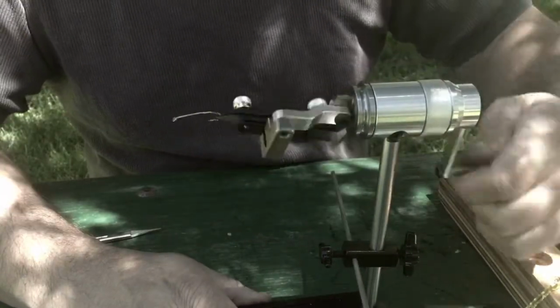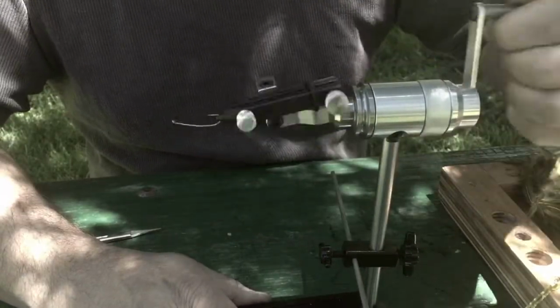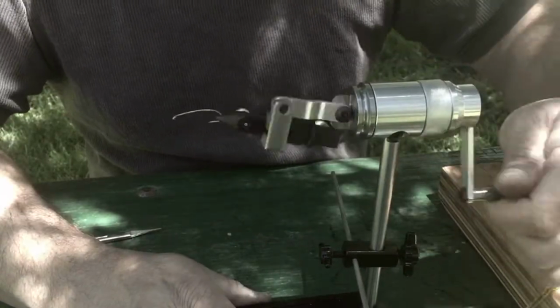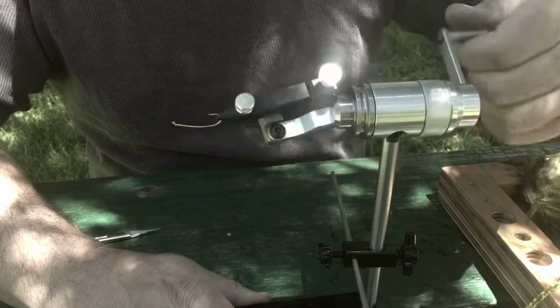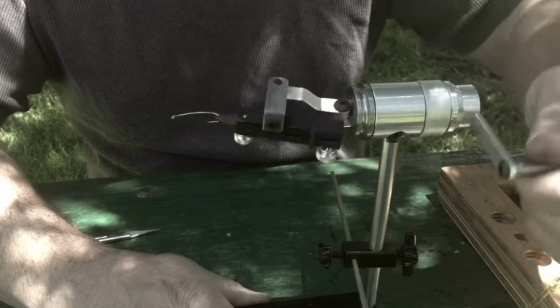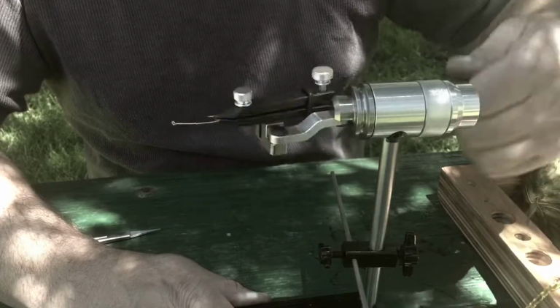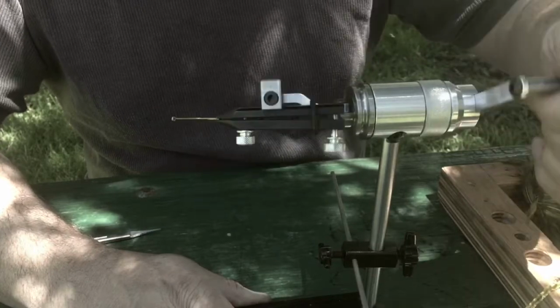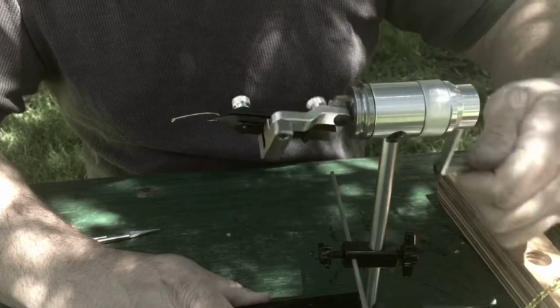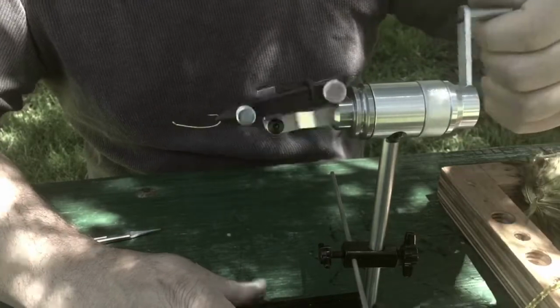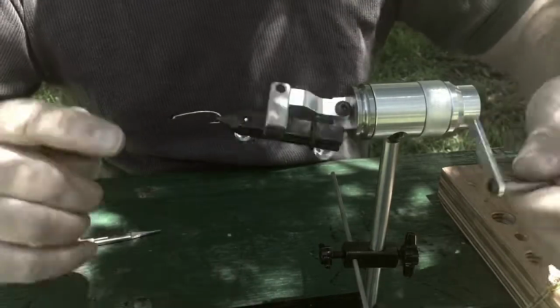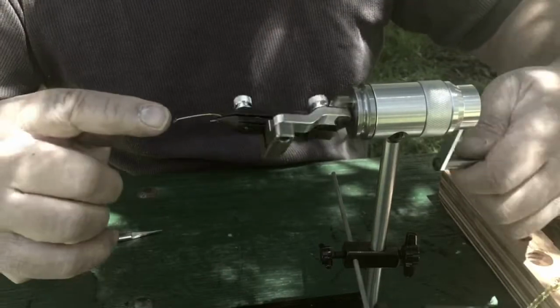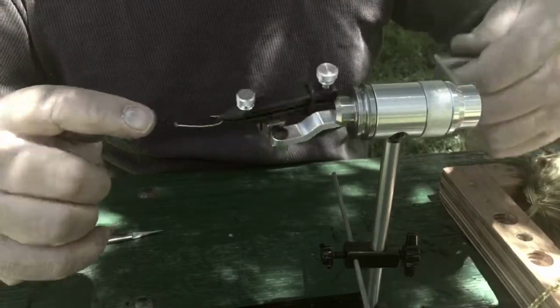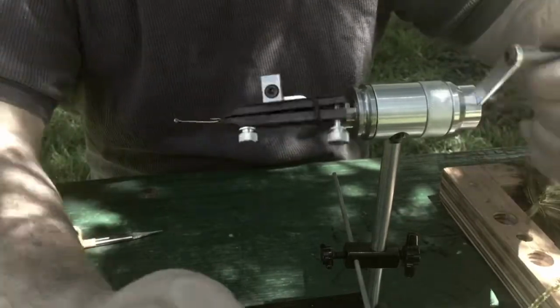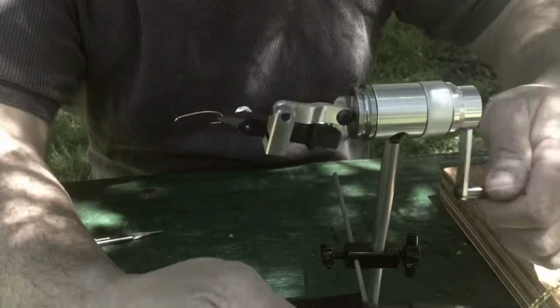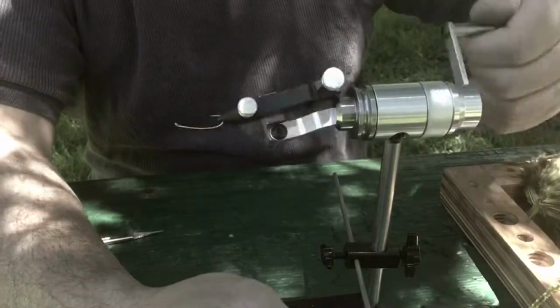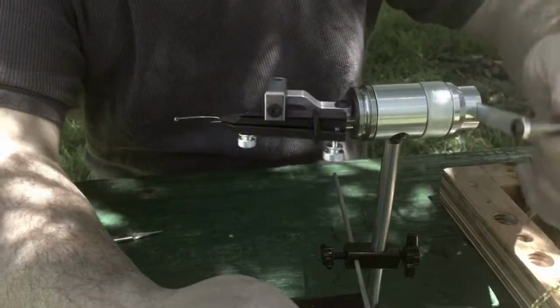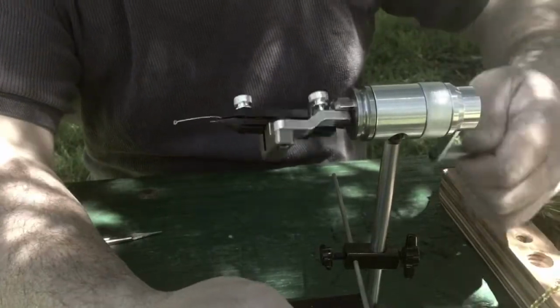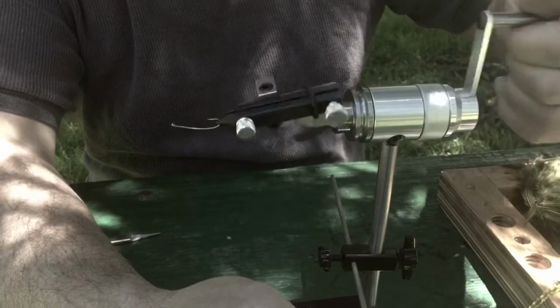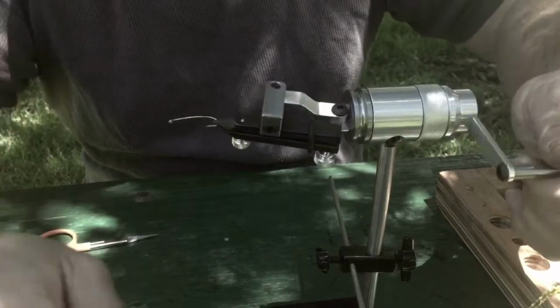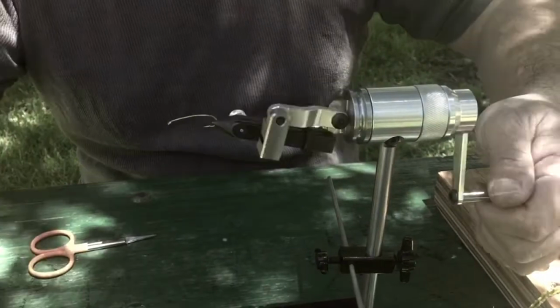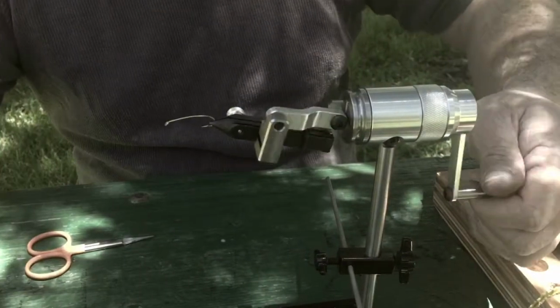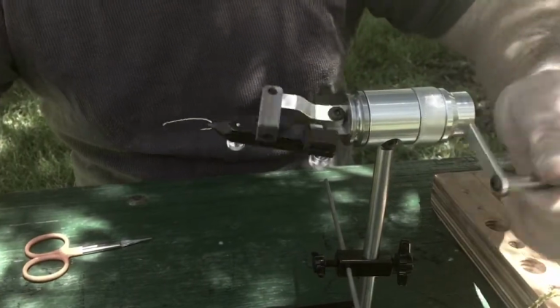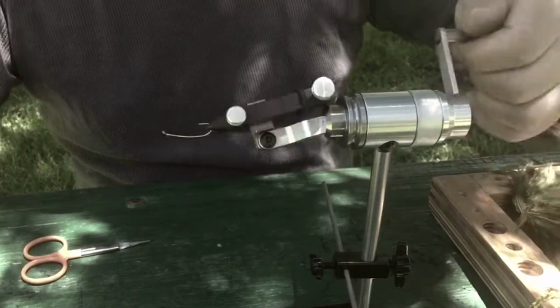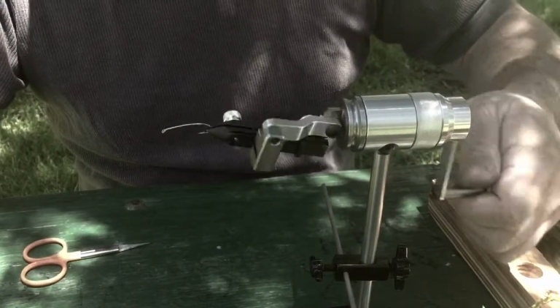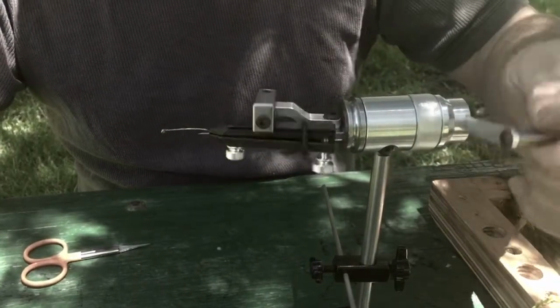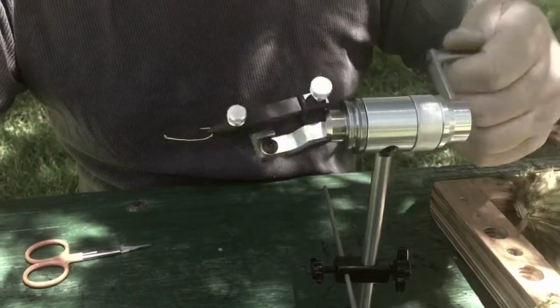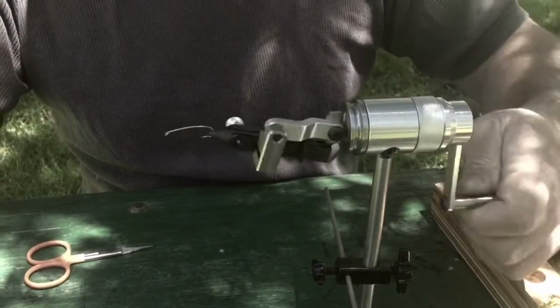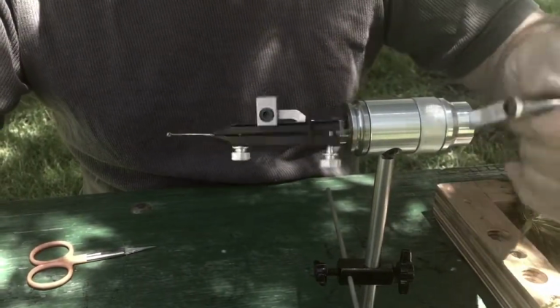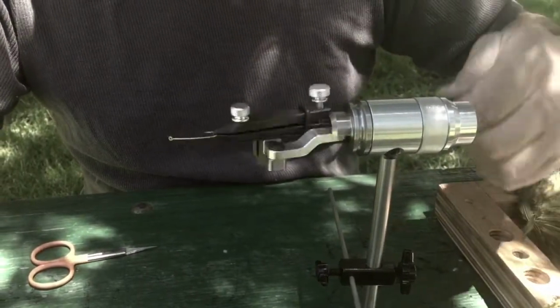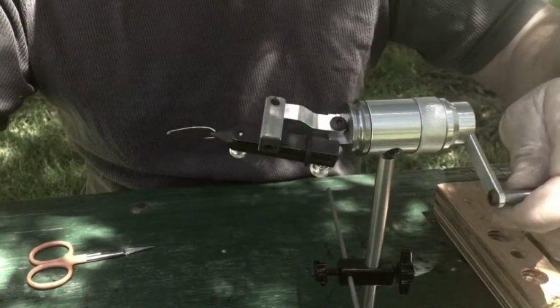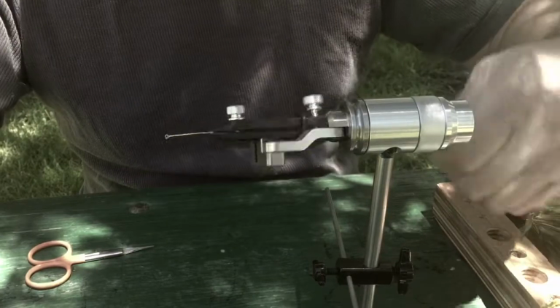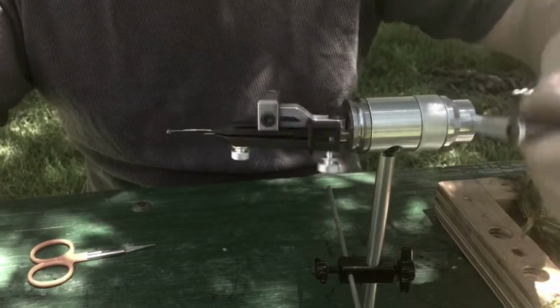As you can see, the rotary function works pretty good. It's nice and smooth. I'm going to try to tie a fly for you. Hopefully, I'm not judged on my tying skills.